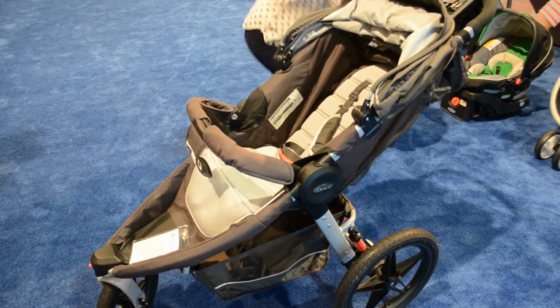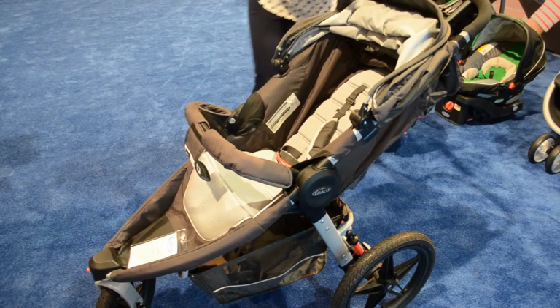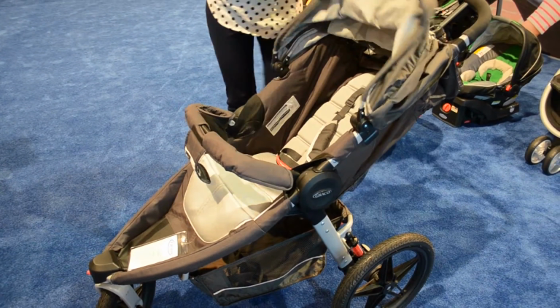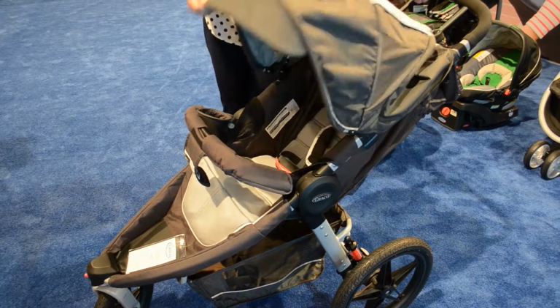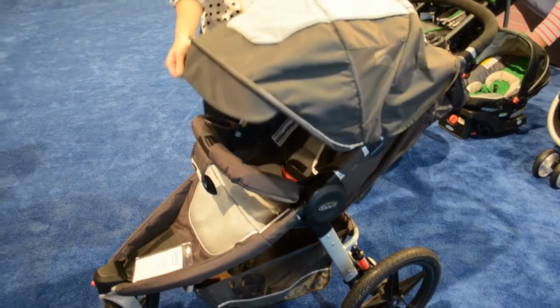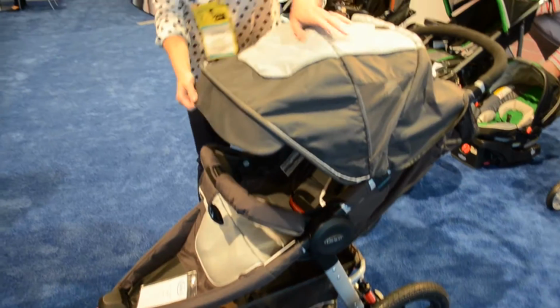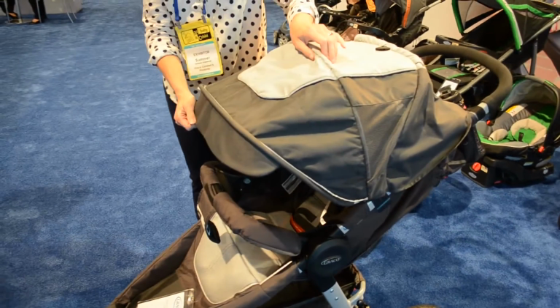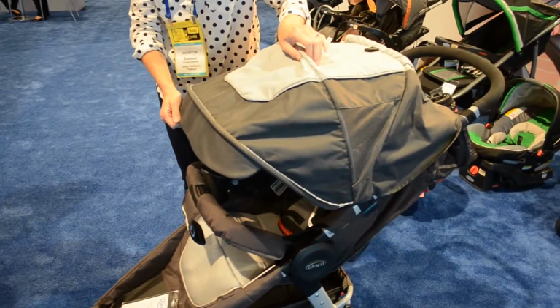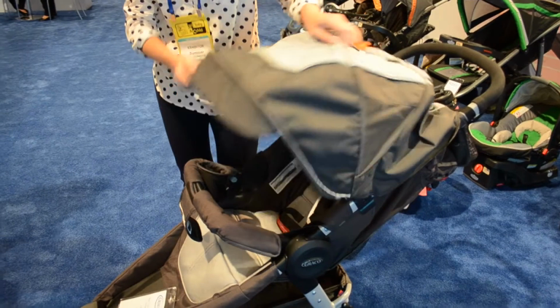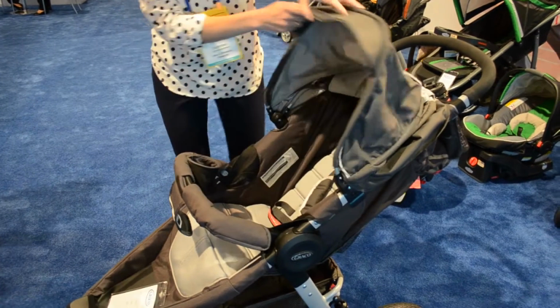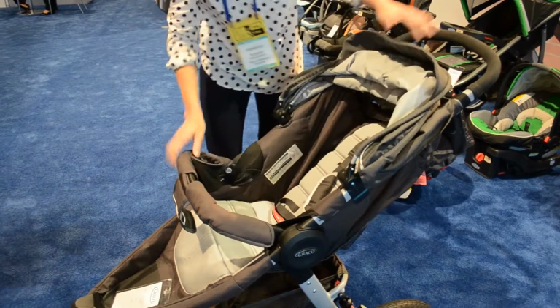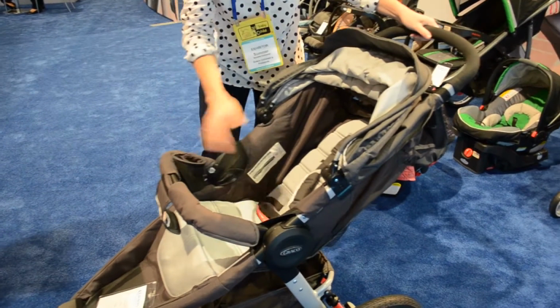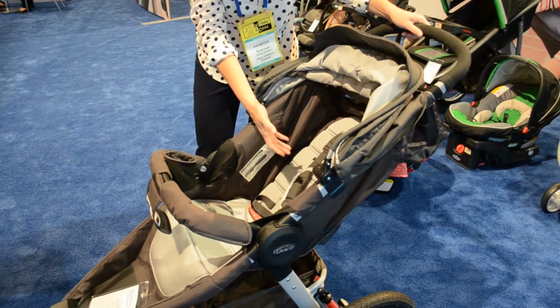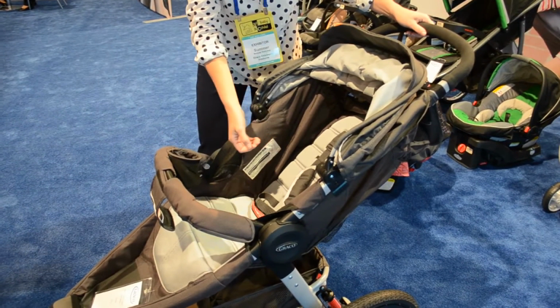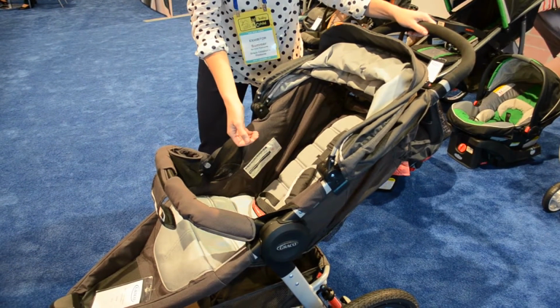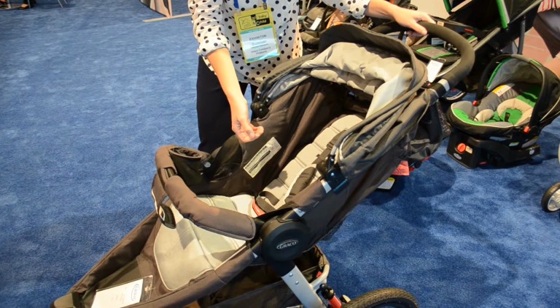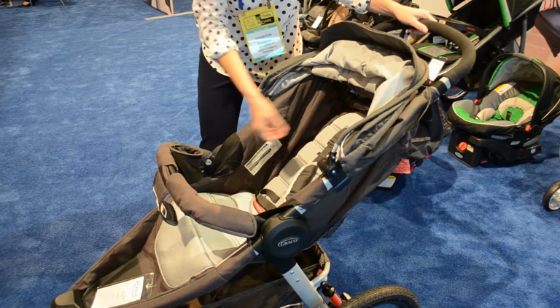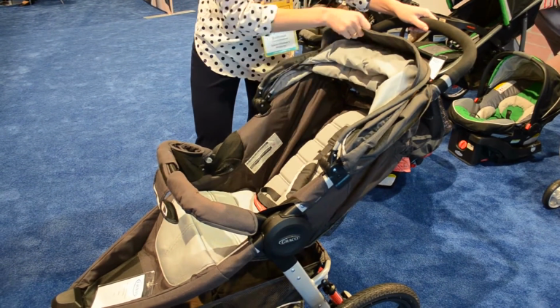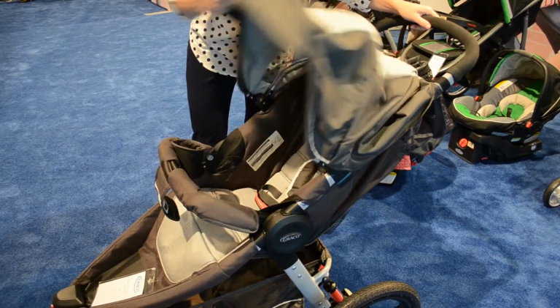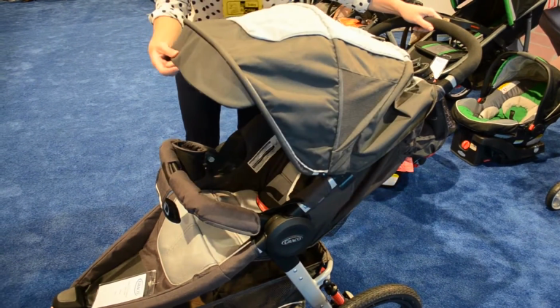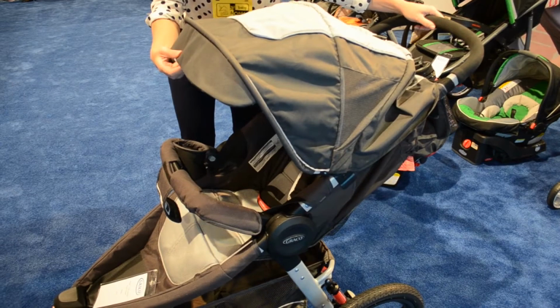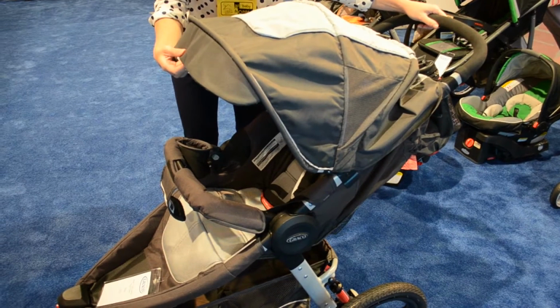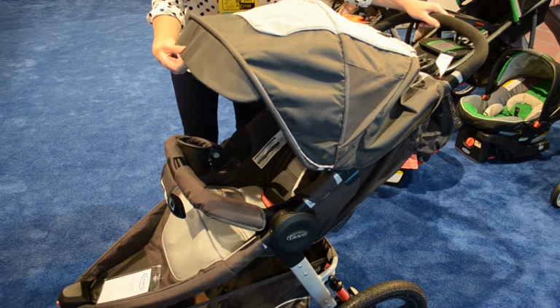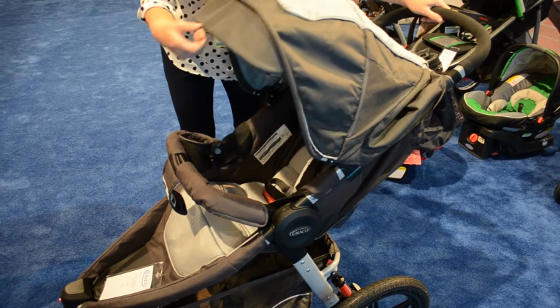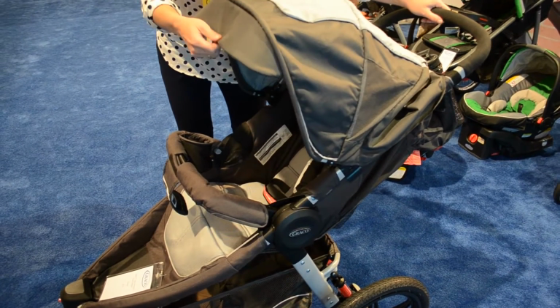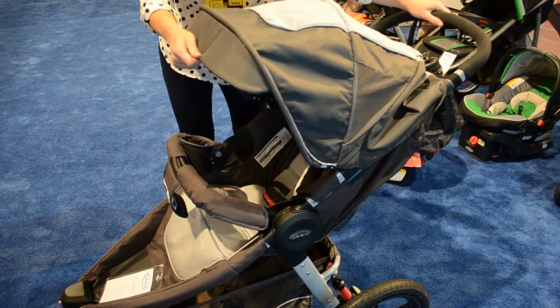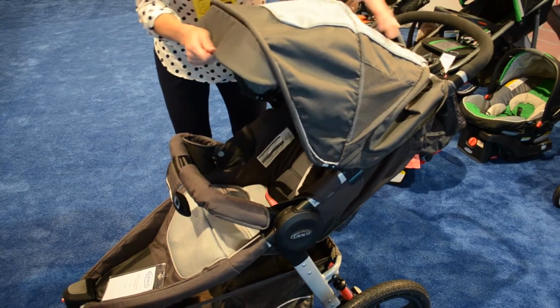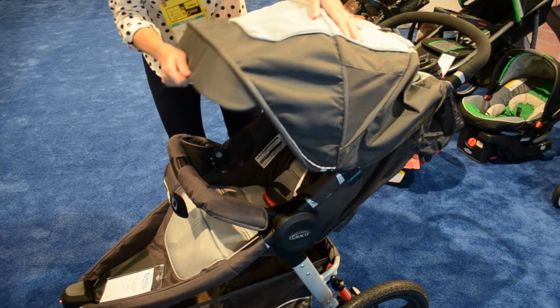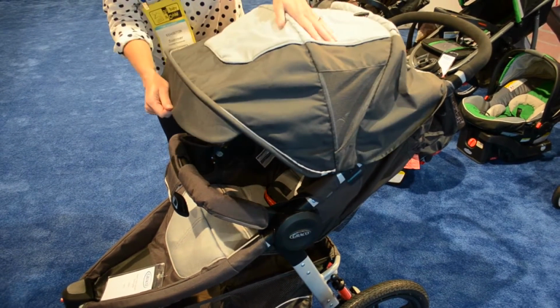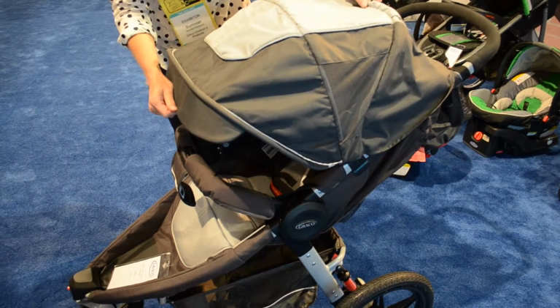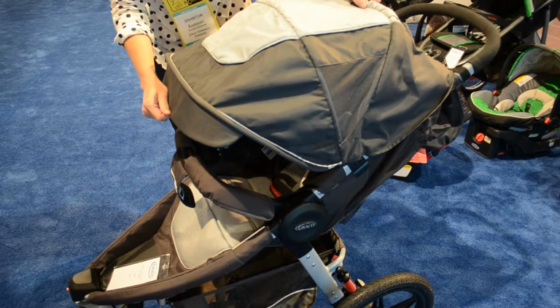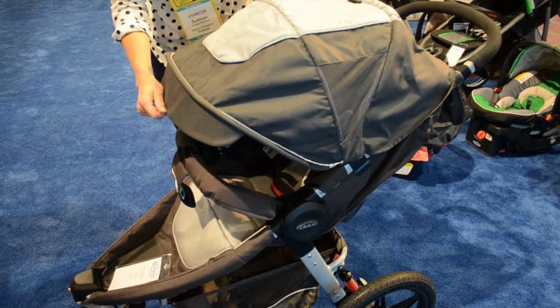You'll notice it really has a lot of sporty features. So upgraded tech fabrics for breathability. It also has reflective piping as well and a UV-50 canopy for added protection.